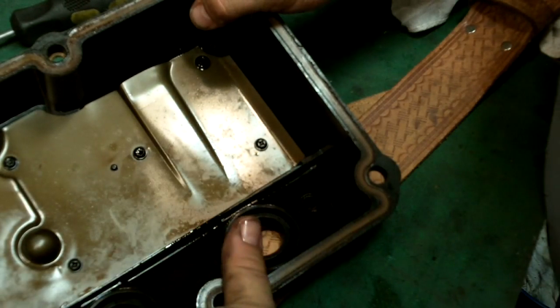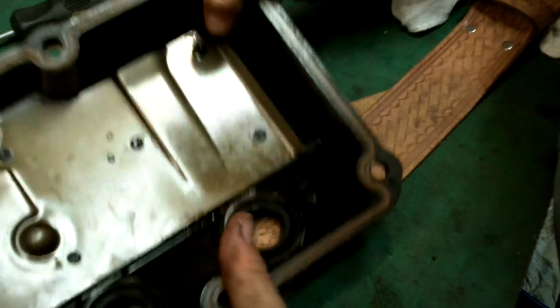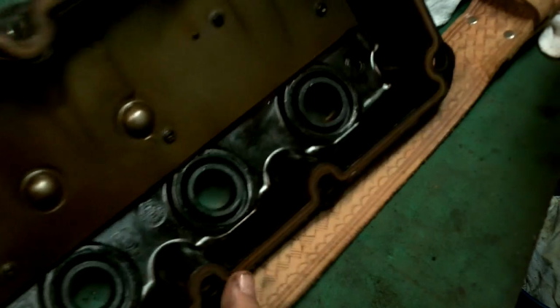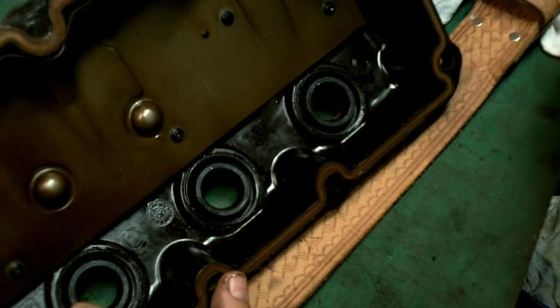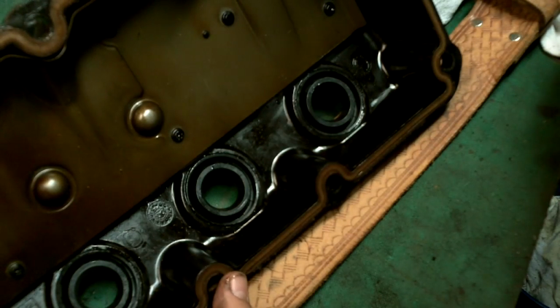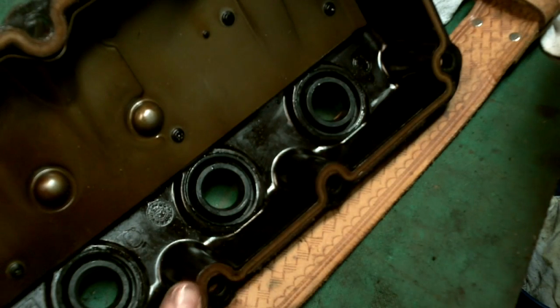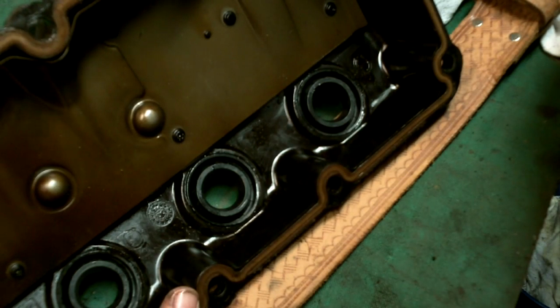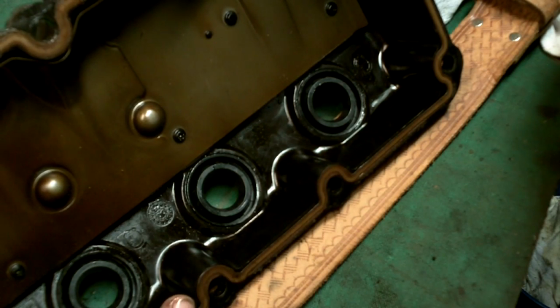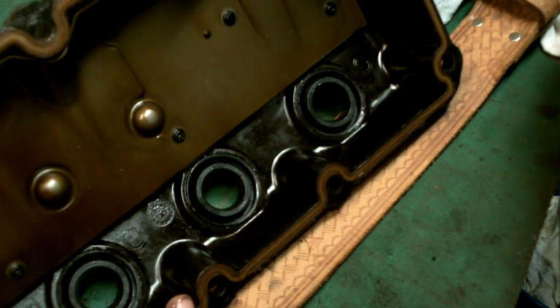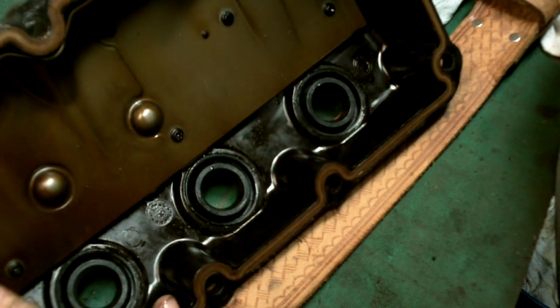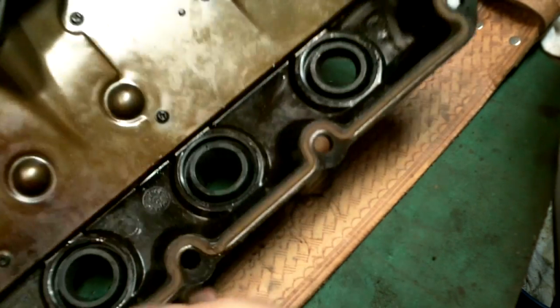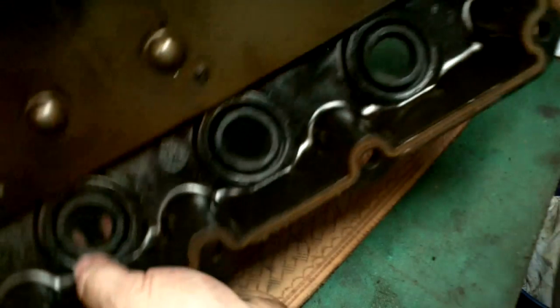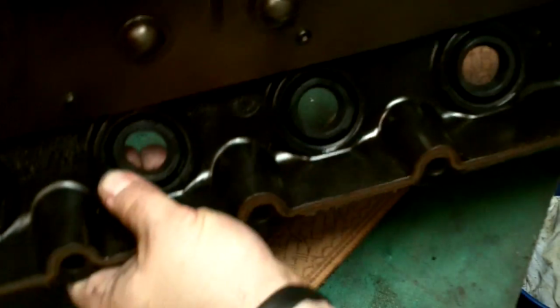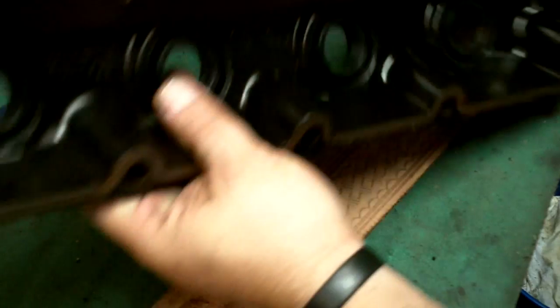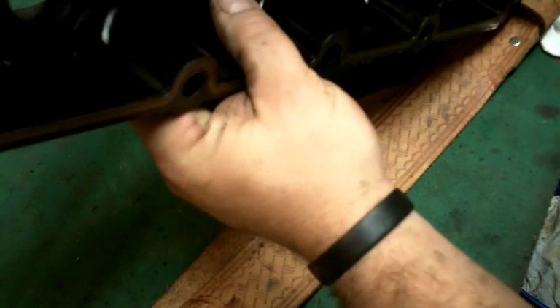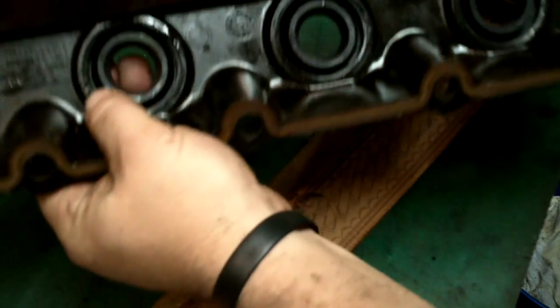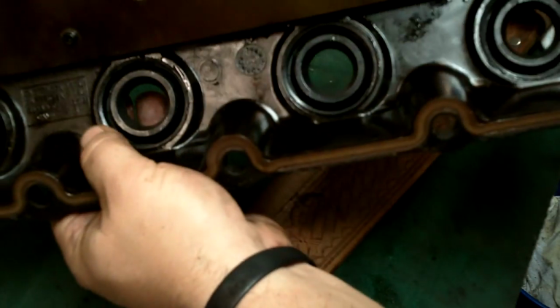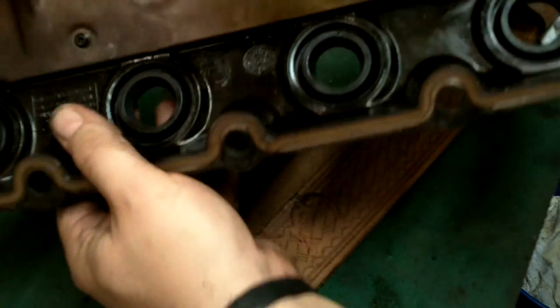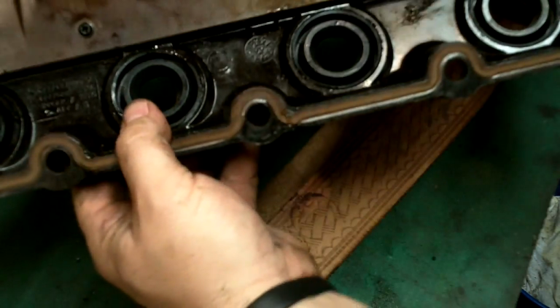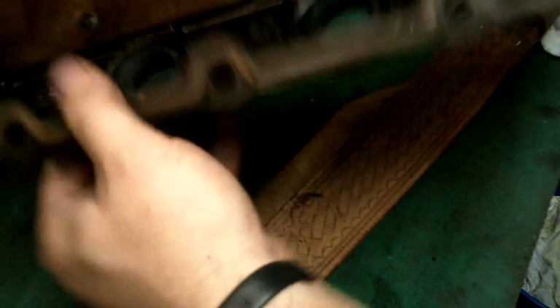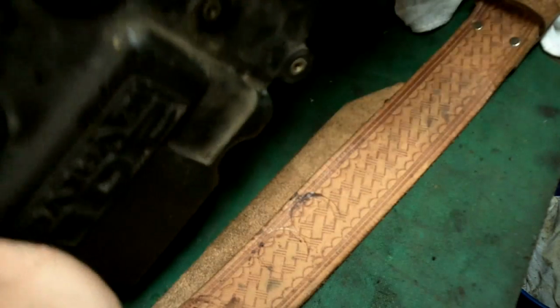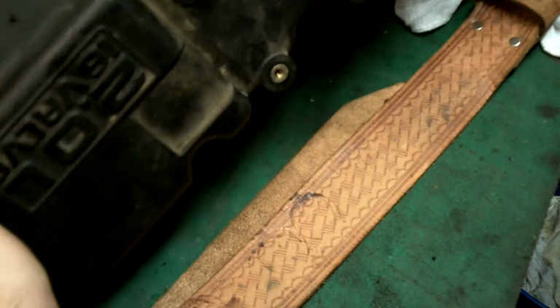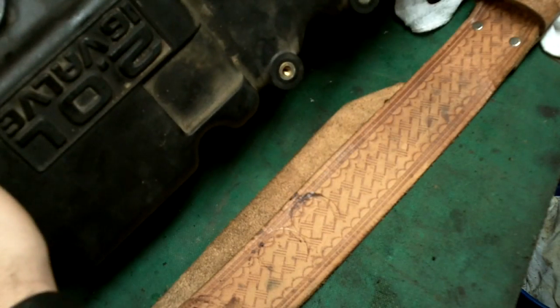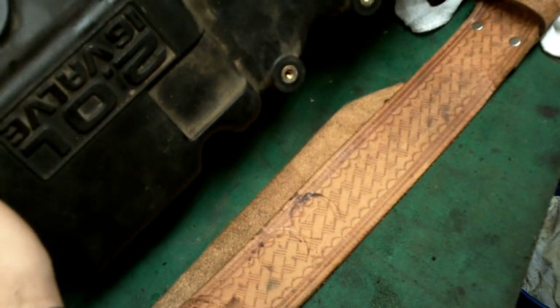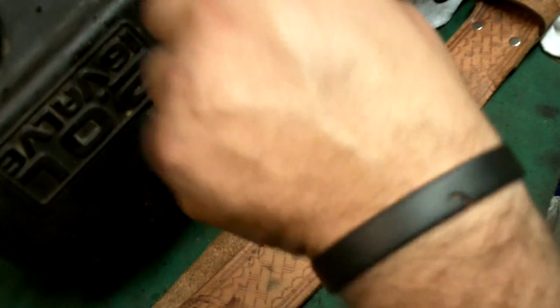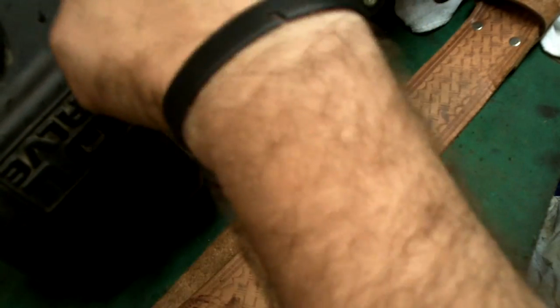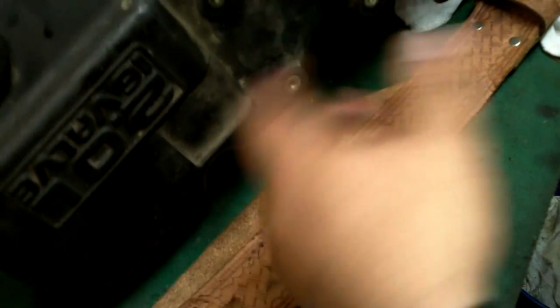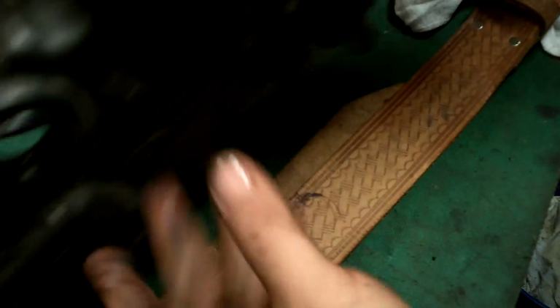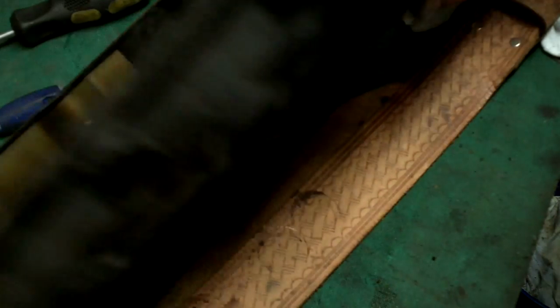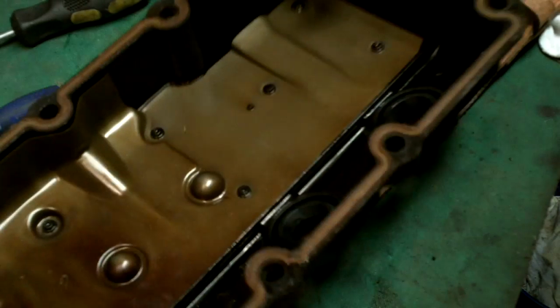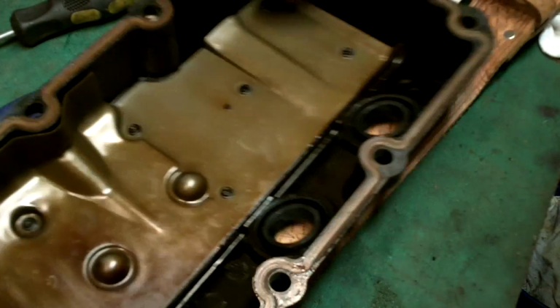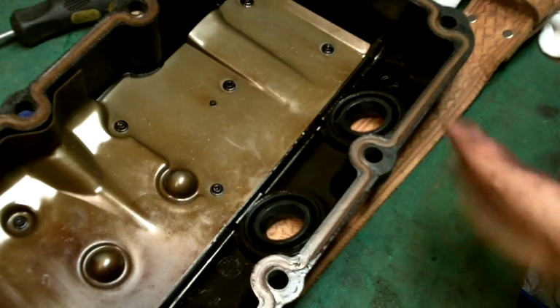And that is the new spark plug tube seals installed on the 2001 Dodge Neon valve cover. That way we won't get oil down in our spark plug tubes anymore - that's awesome.